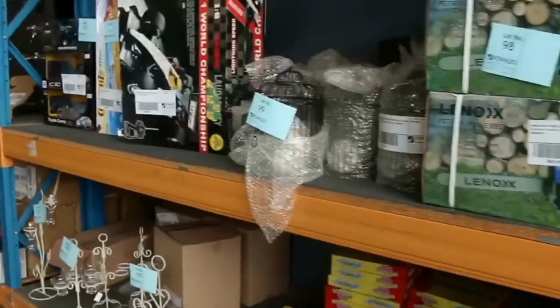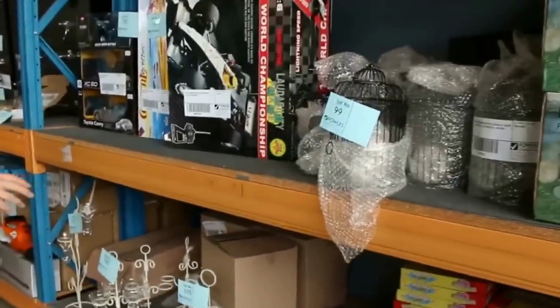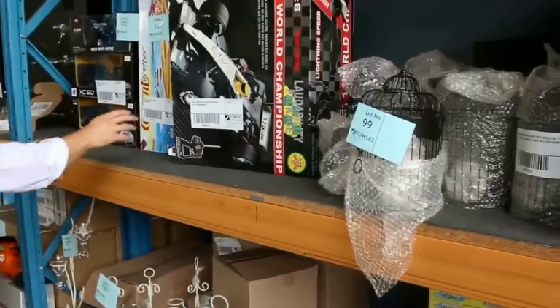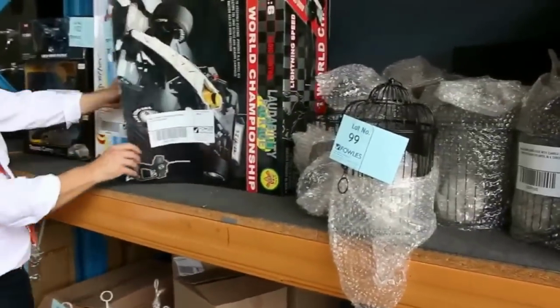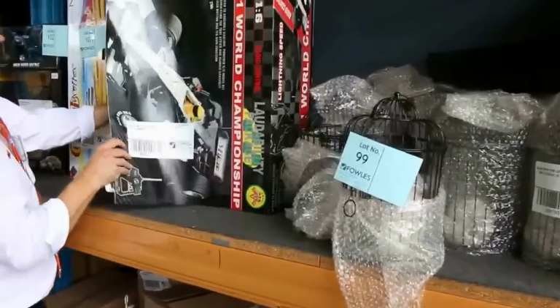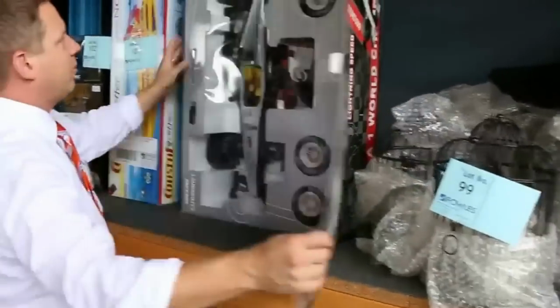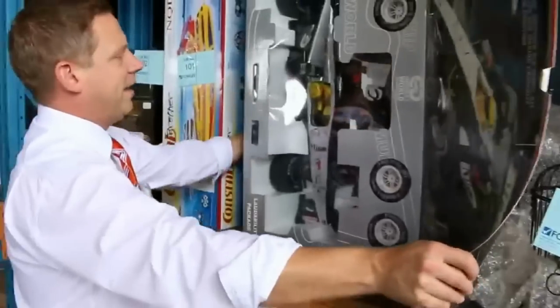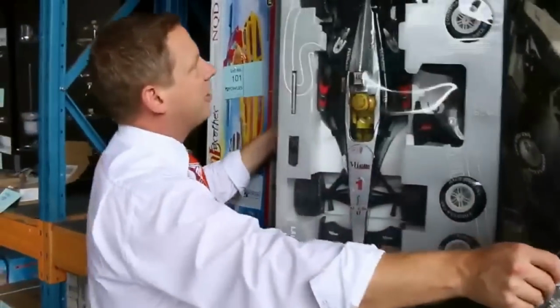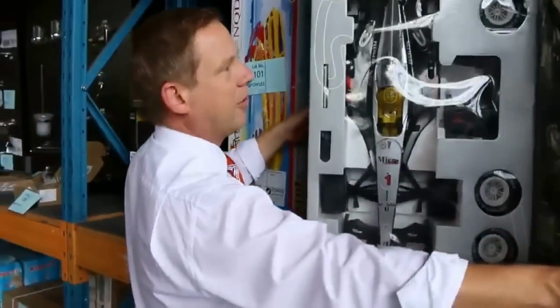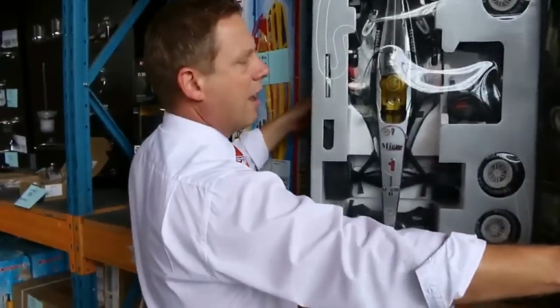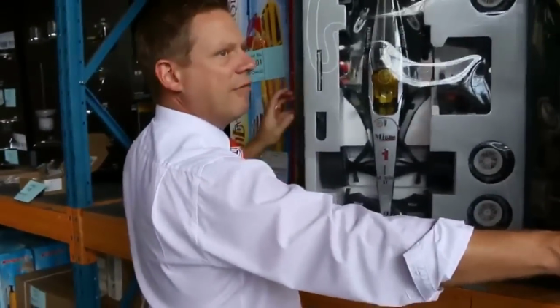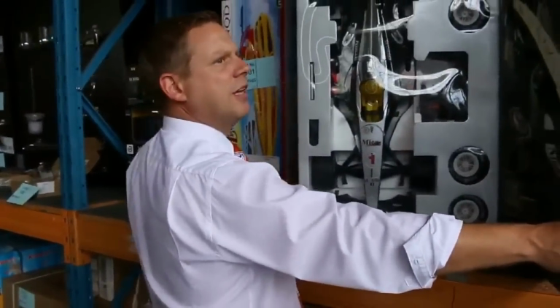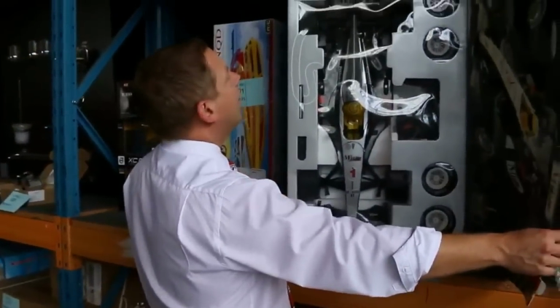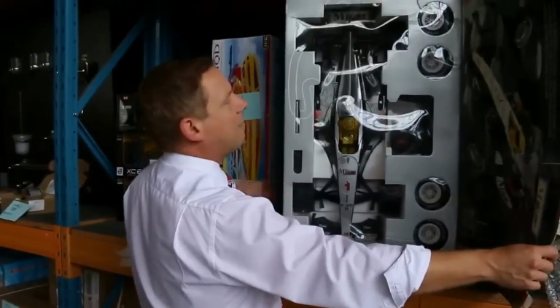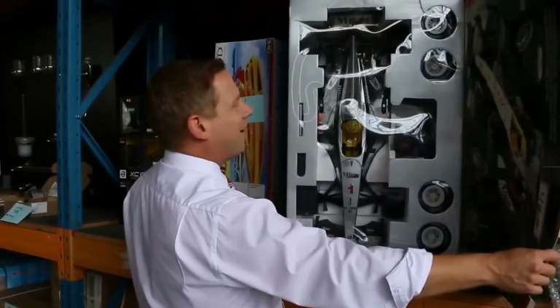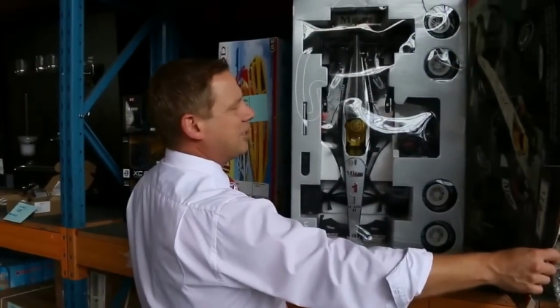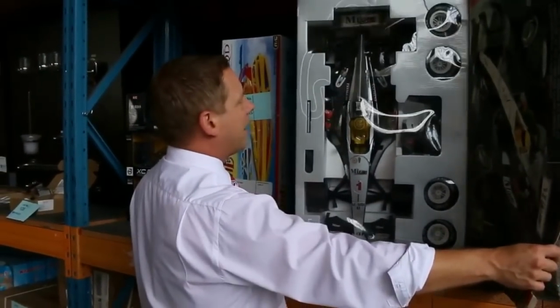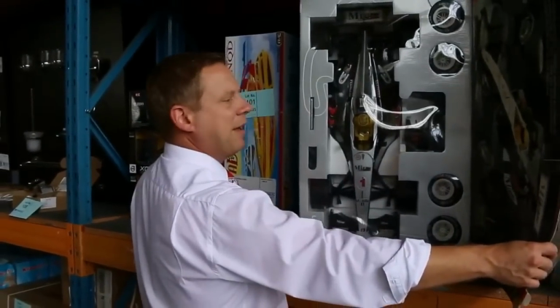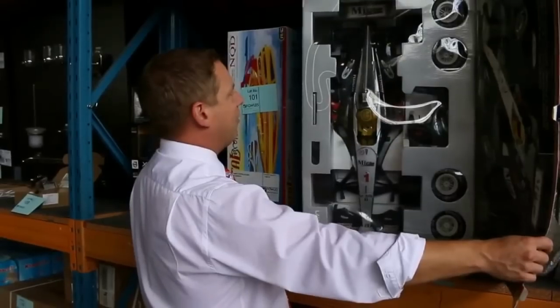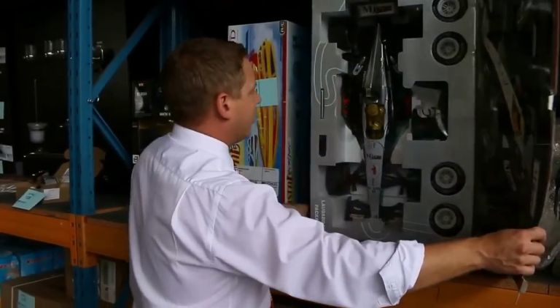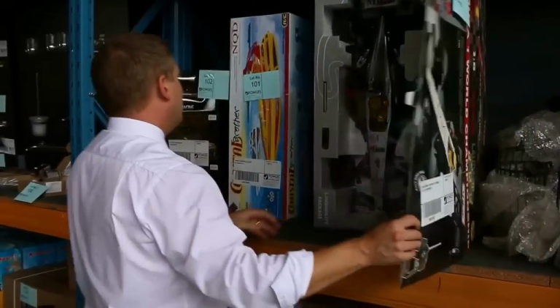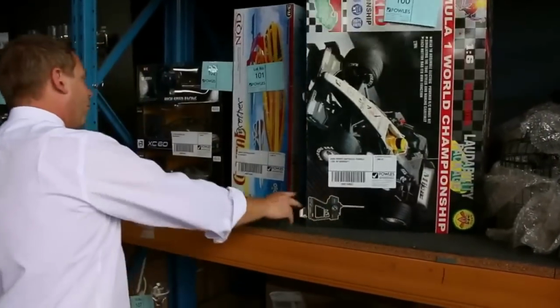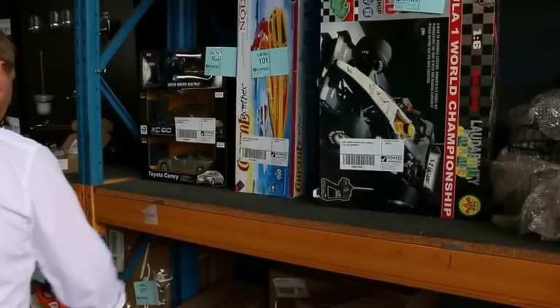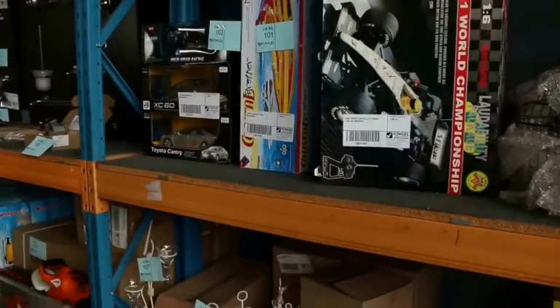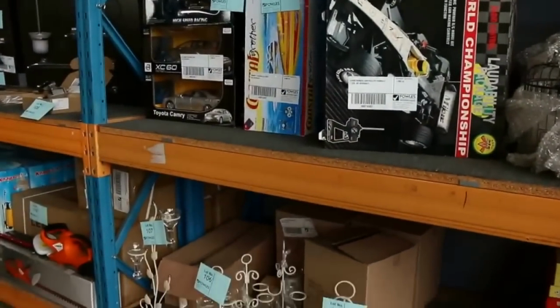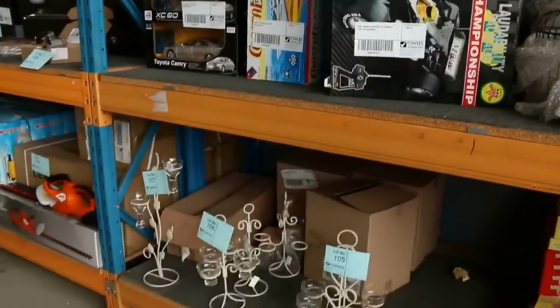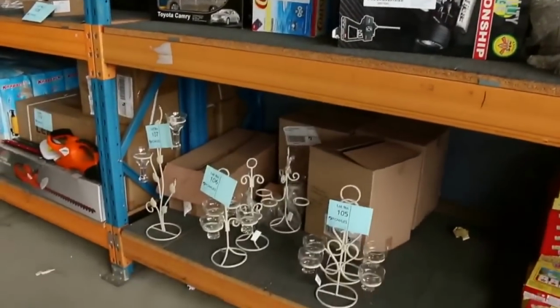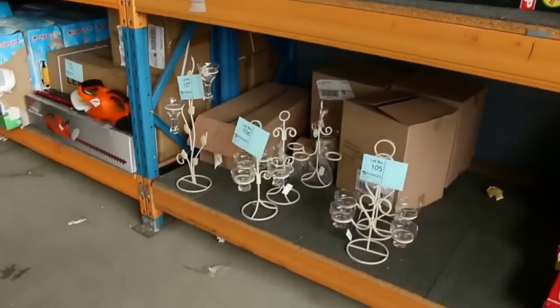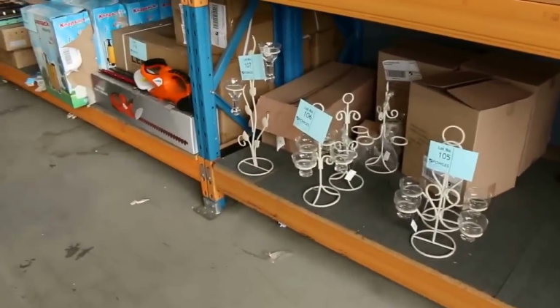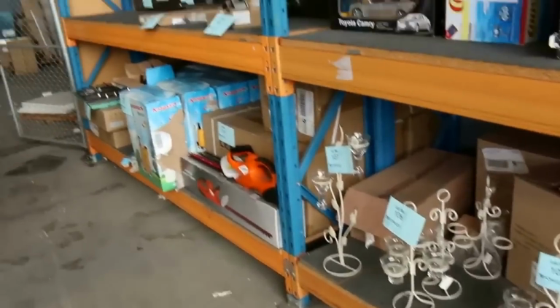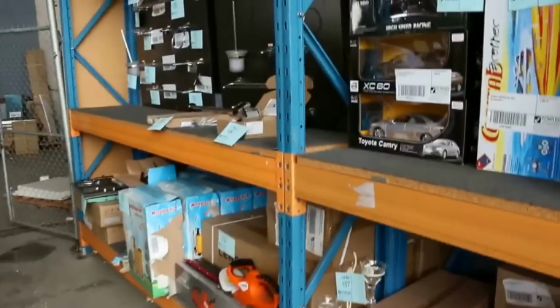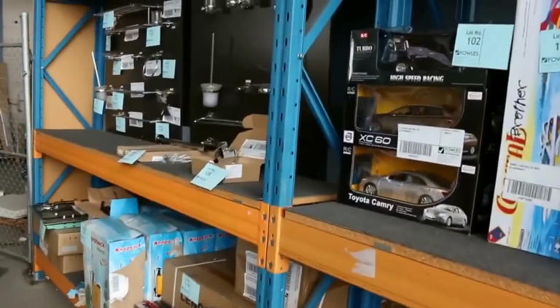Some more remote control gear here — have a look at the size of this one. That is the biggest remote control car I have ever seen. I'd be guessing probably about a hundred bucks on that one — really nice looking unit. And there's a few other different bits and pieces of remote control cars.